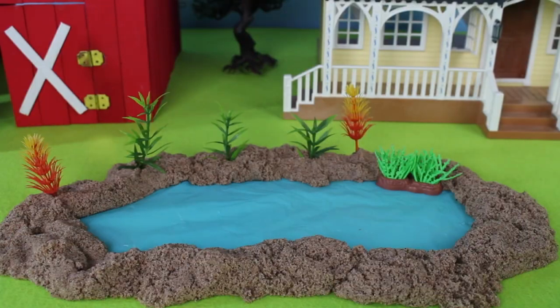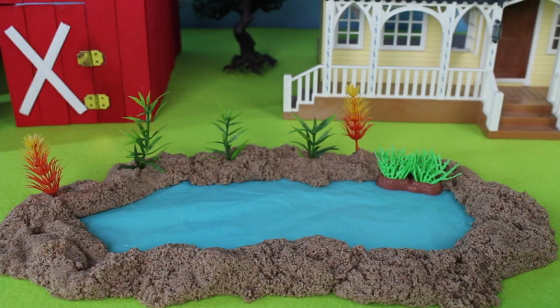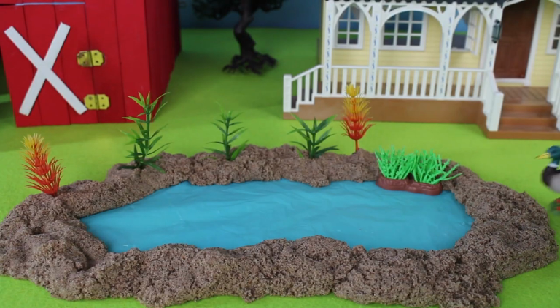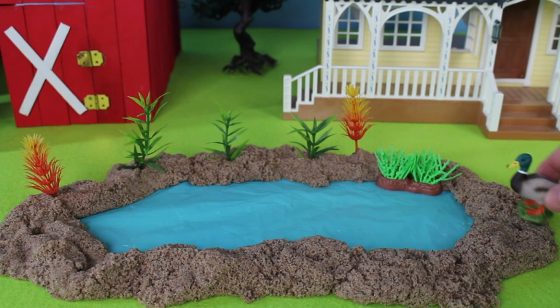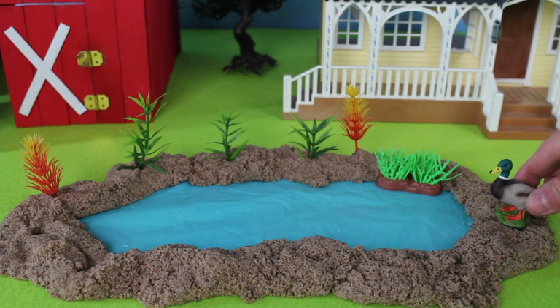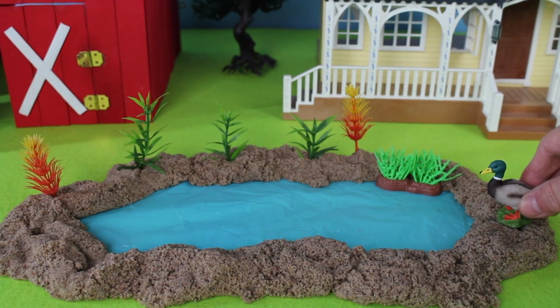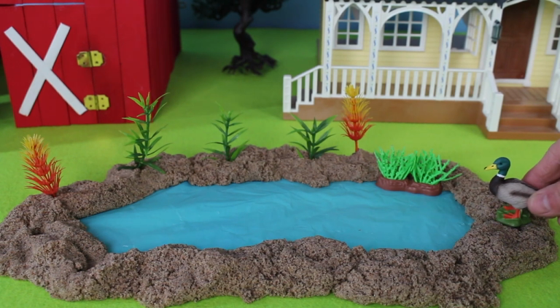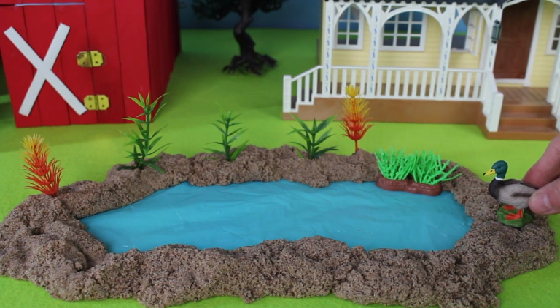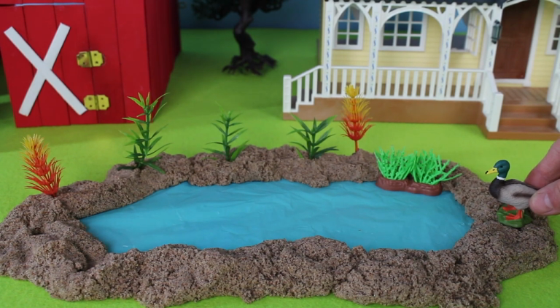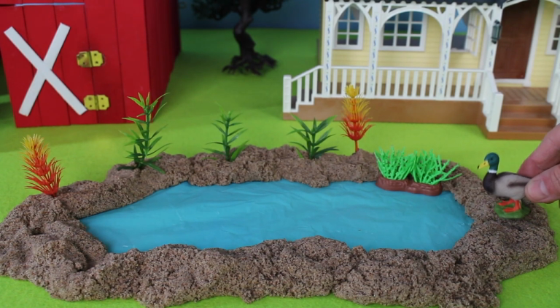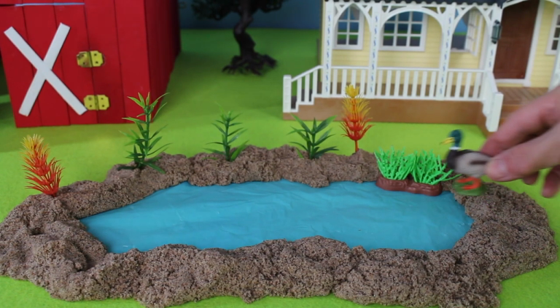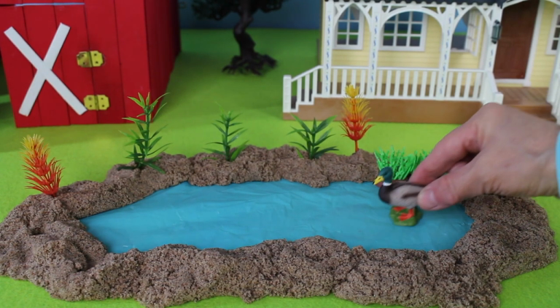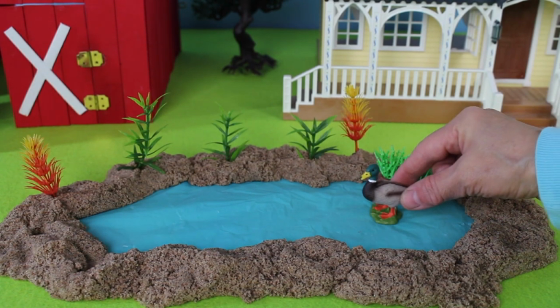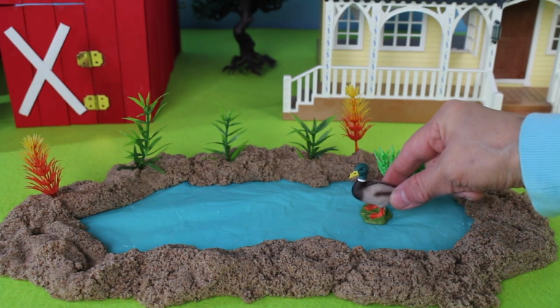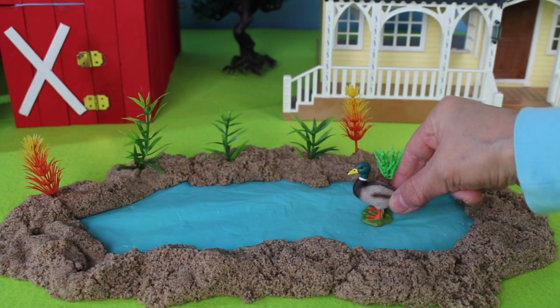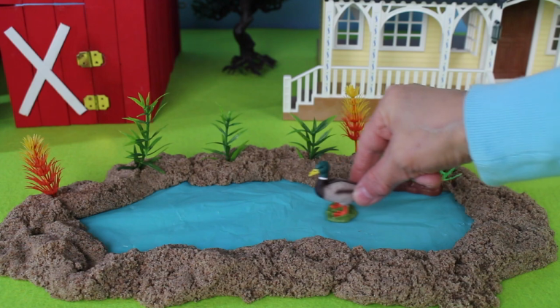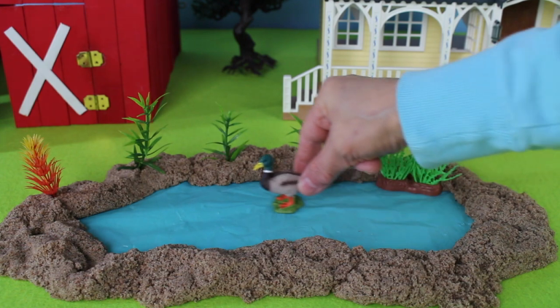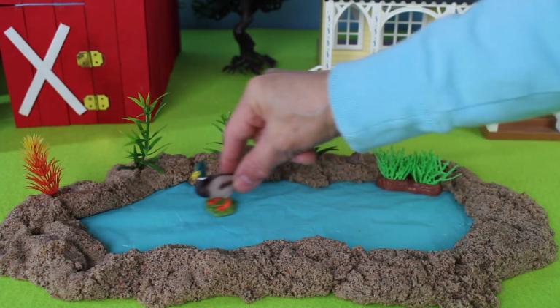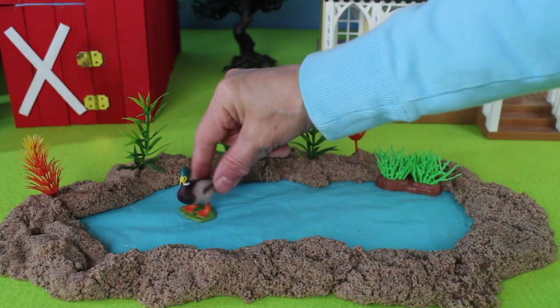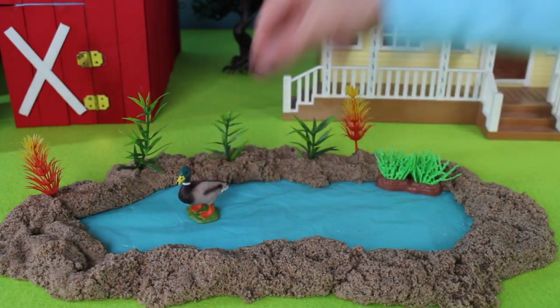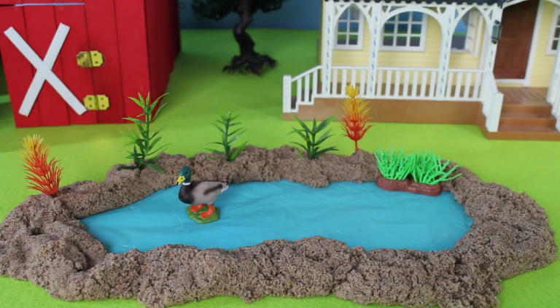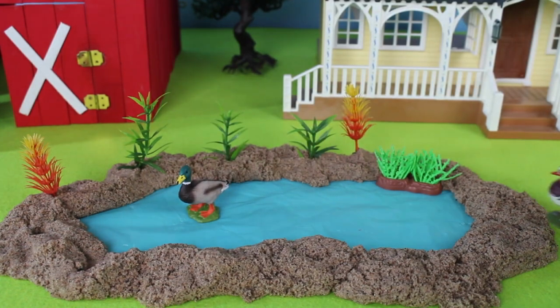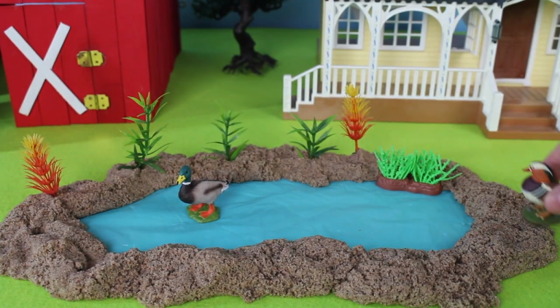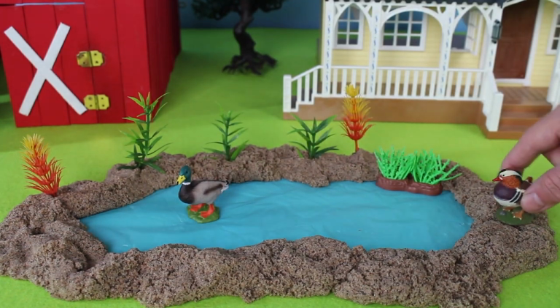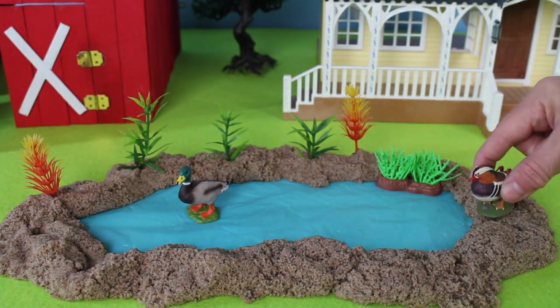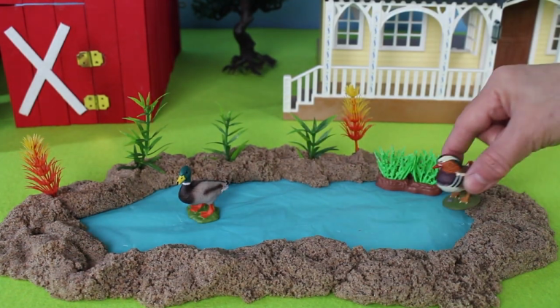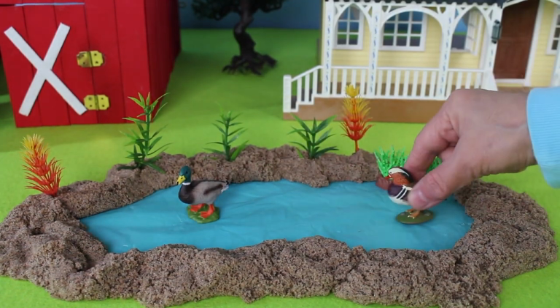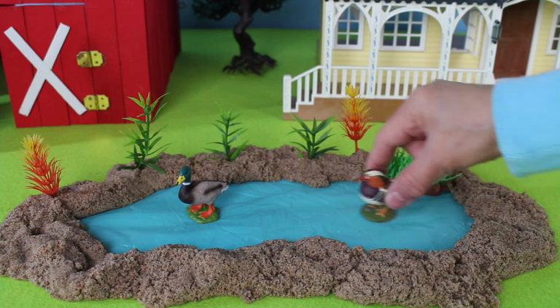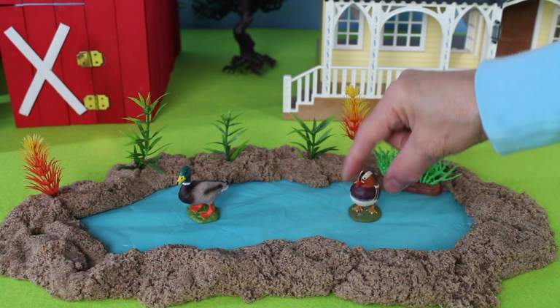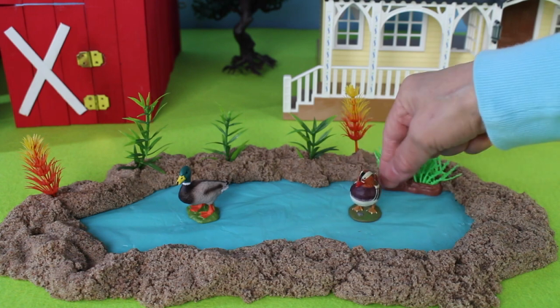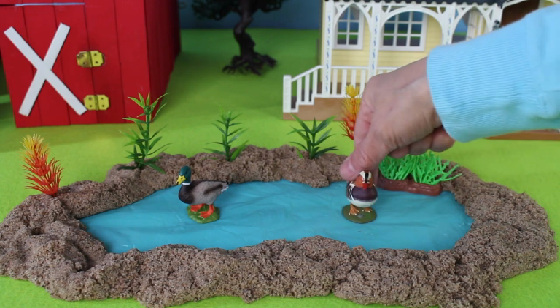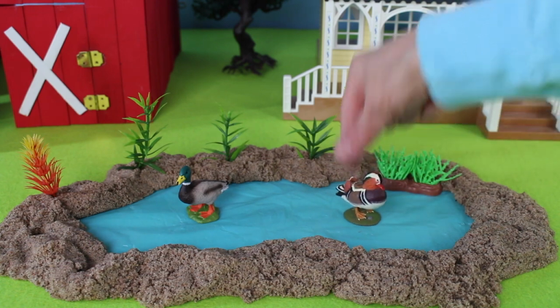What do we have here? It's a duck. This is called a mallard duck. This duck is swimming in the water. Here comes another duck. This one is called a mandarin duck.